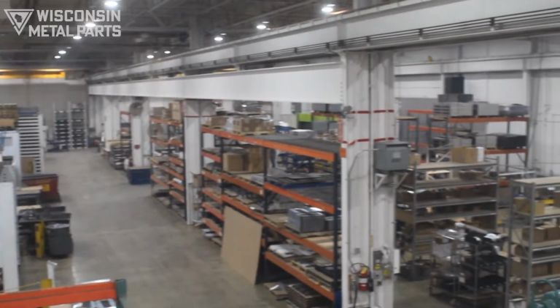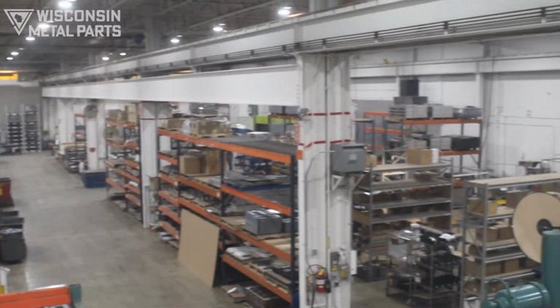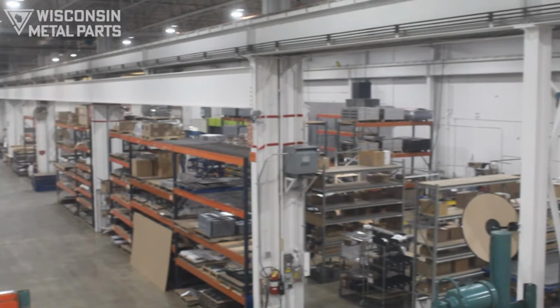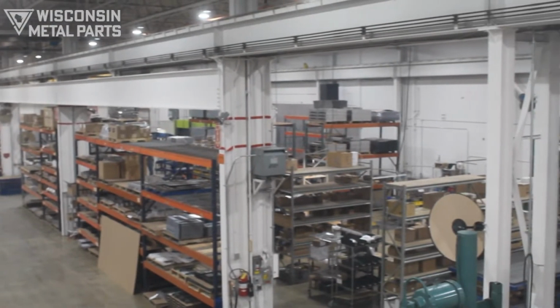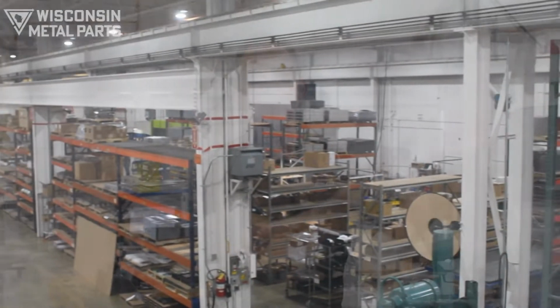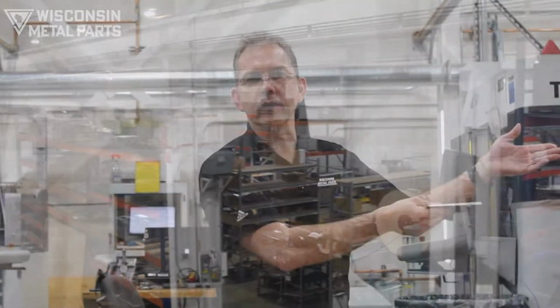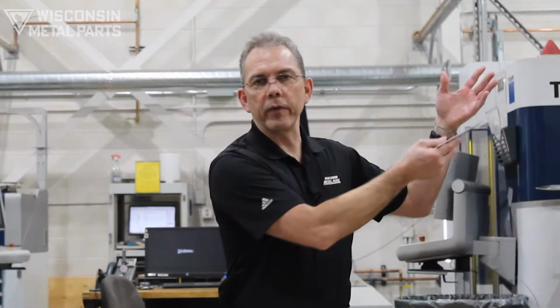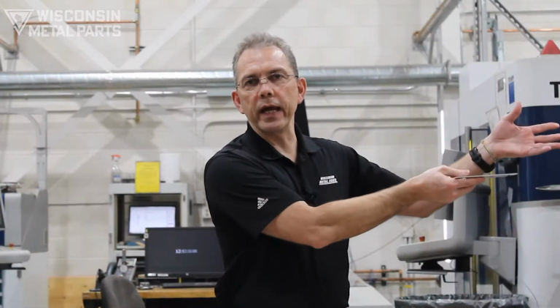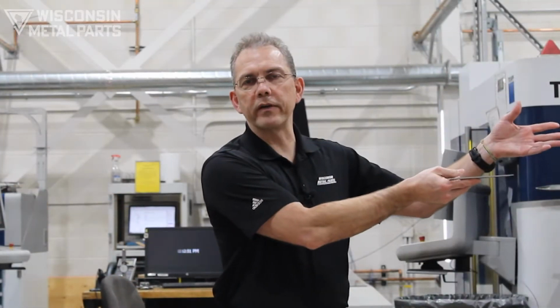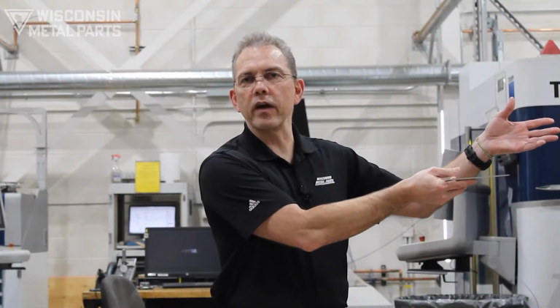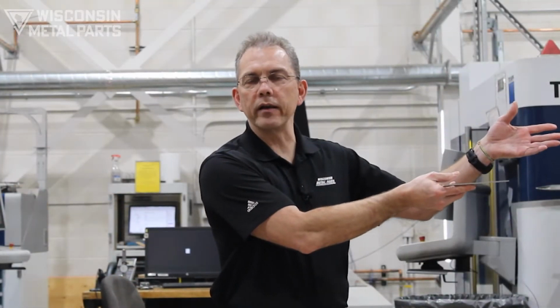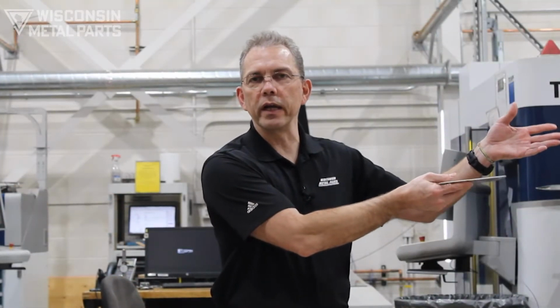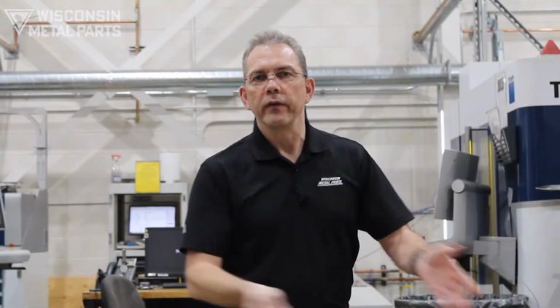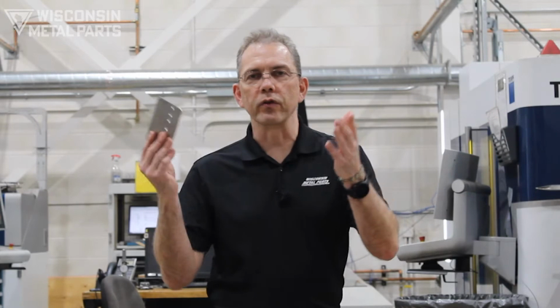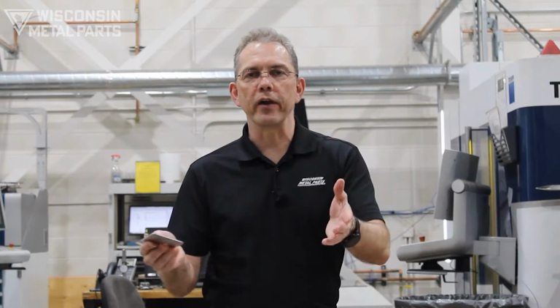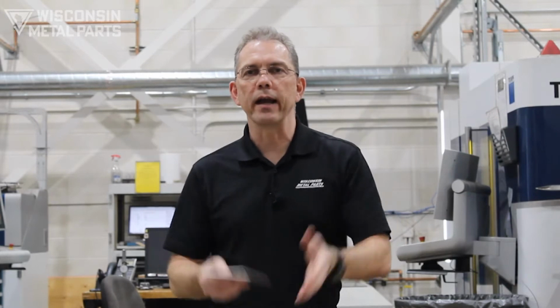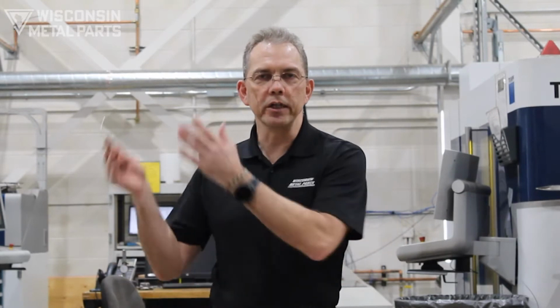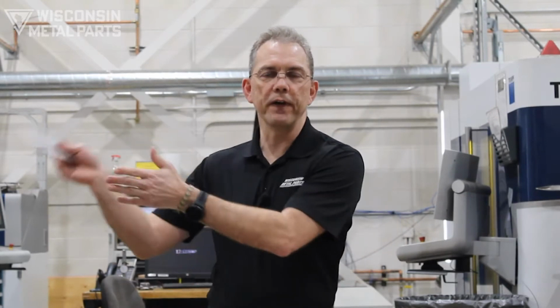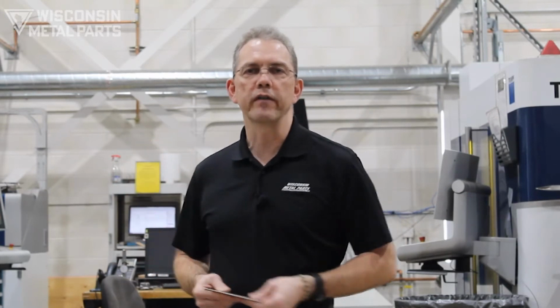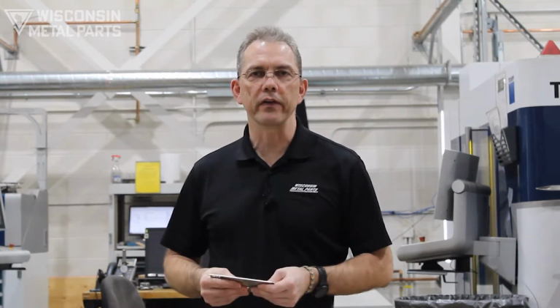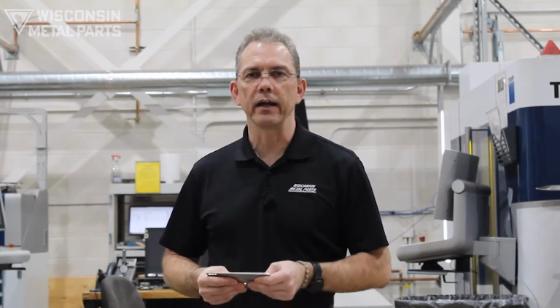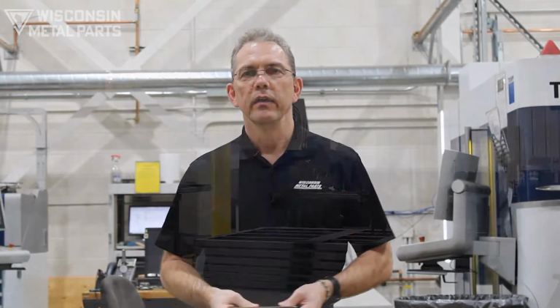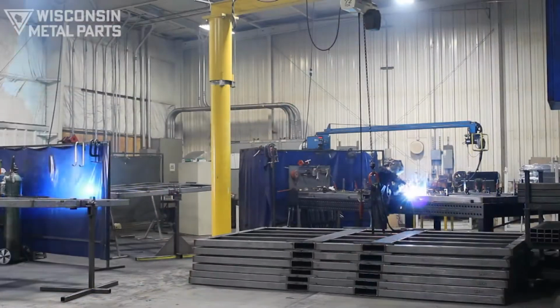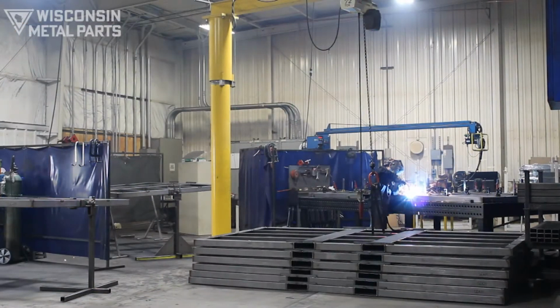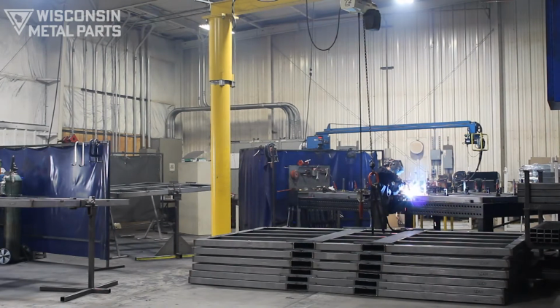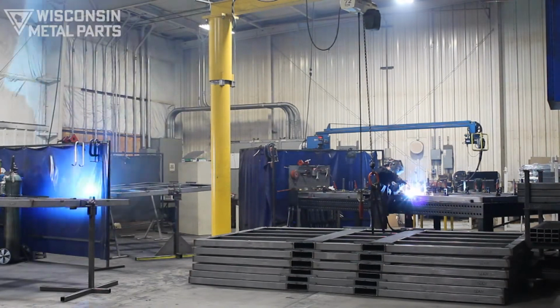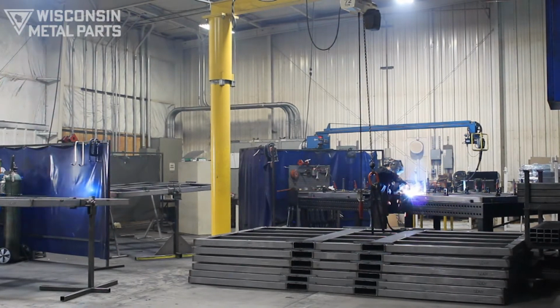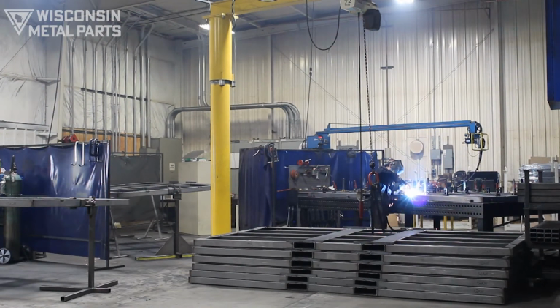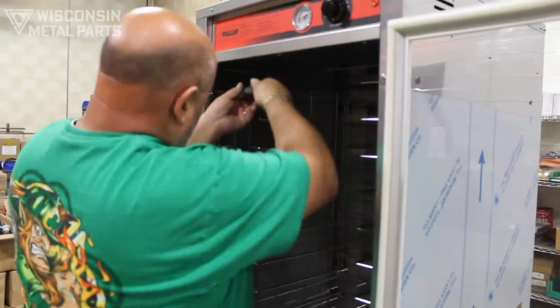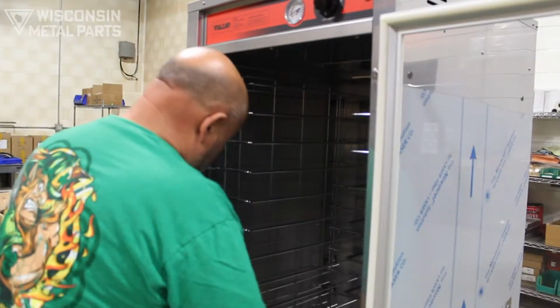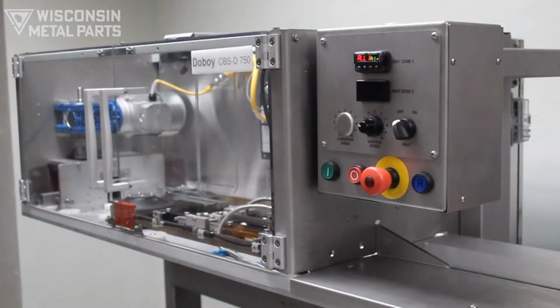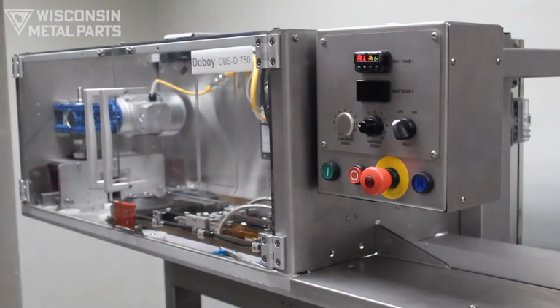This building was laid out using lean principles where we bring in raw materials on one end of the building, we go through our value add, and we ship finished goods out the other side. Industries that we serve include material handling, food service, and packaging.